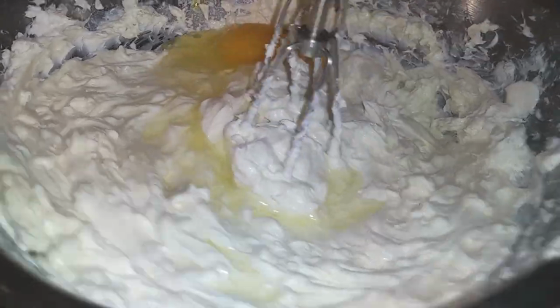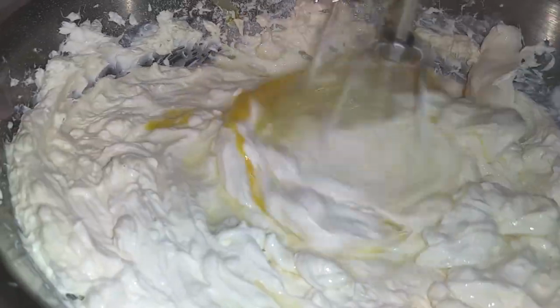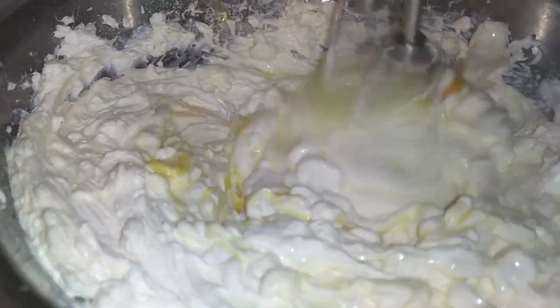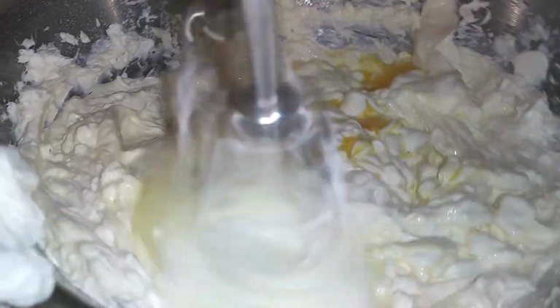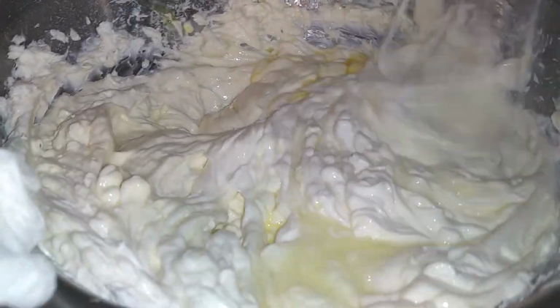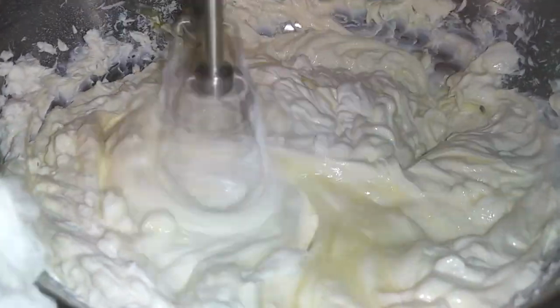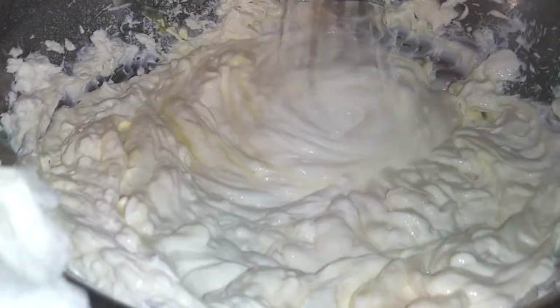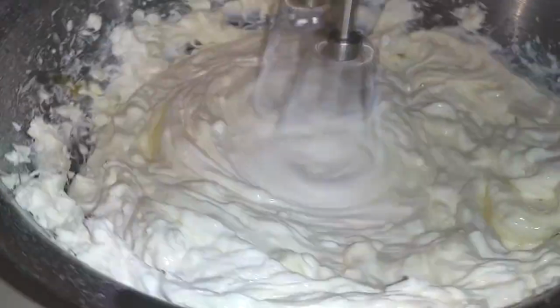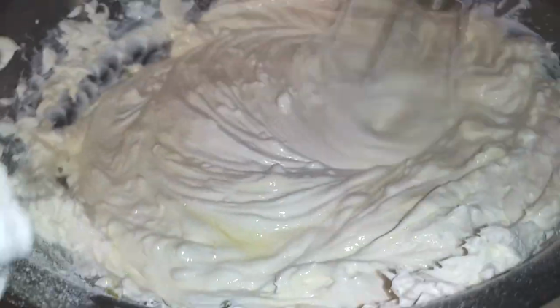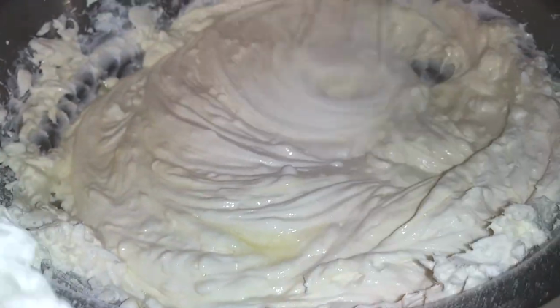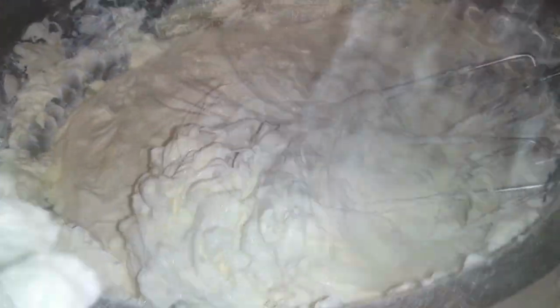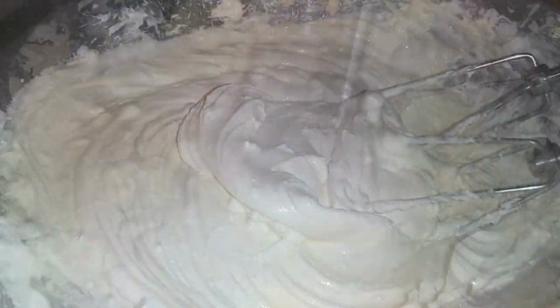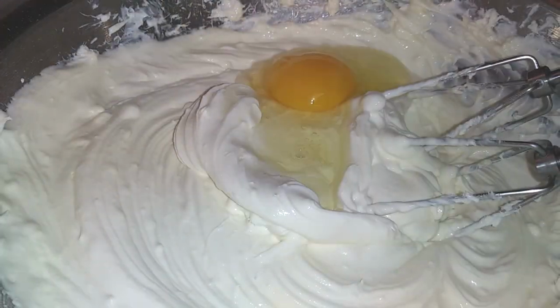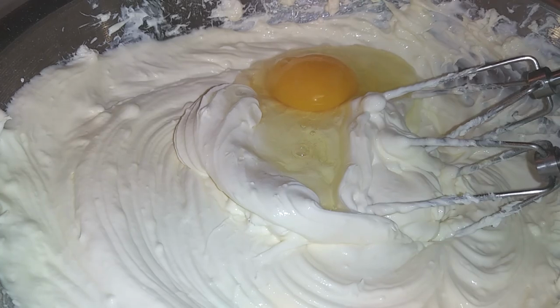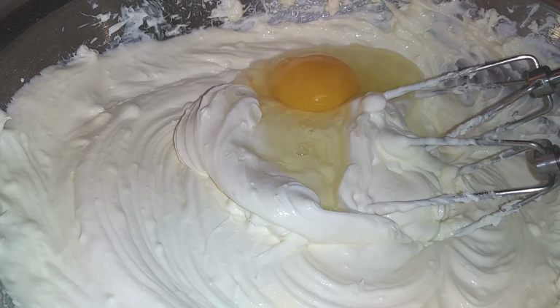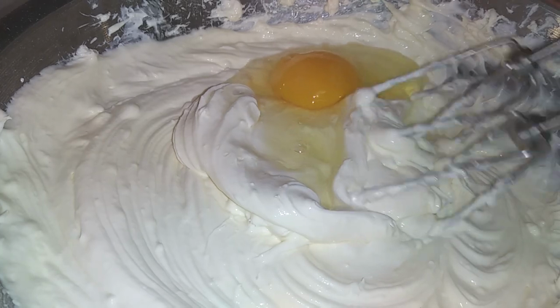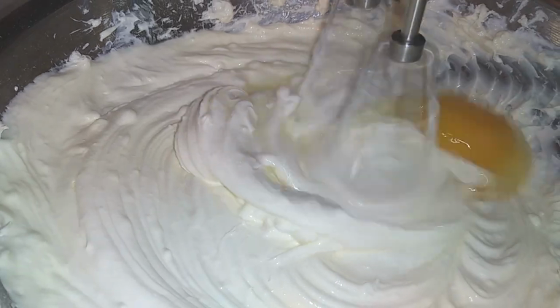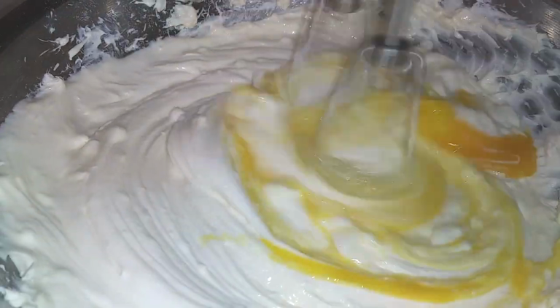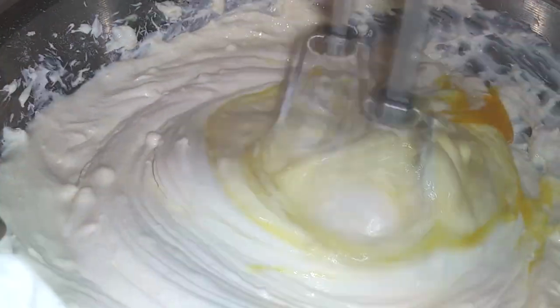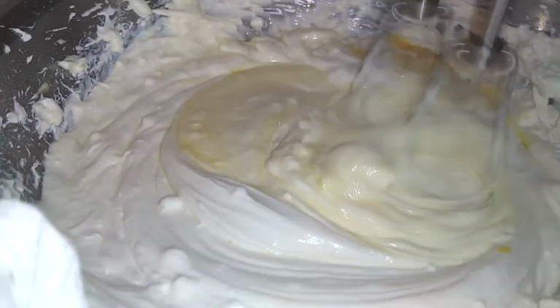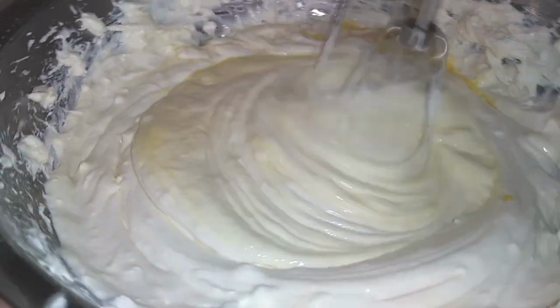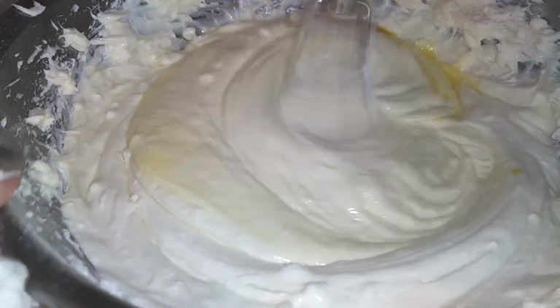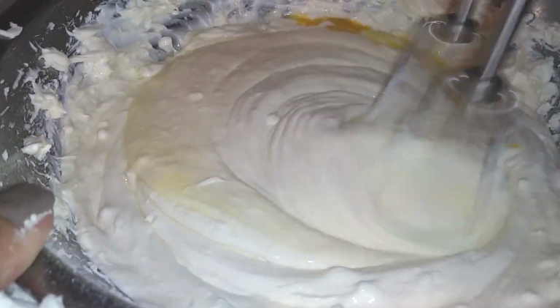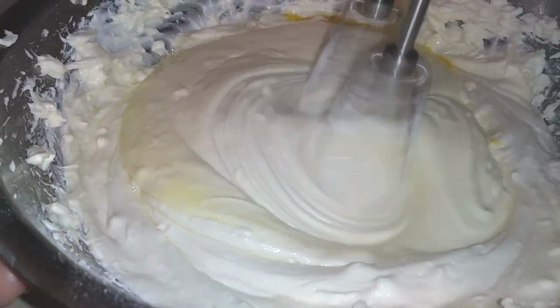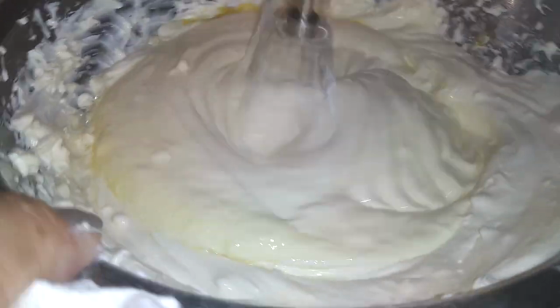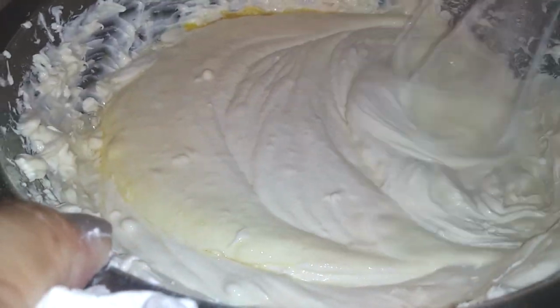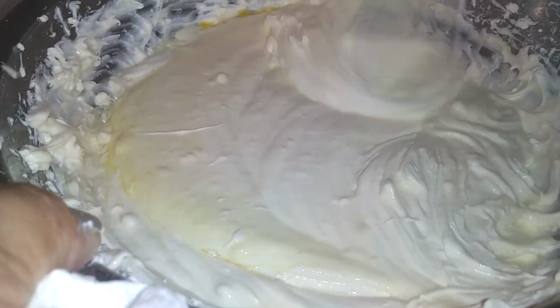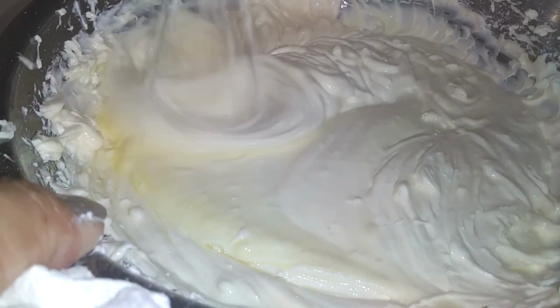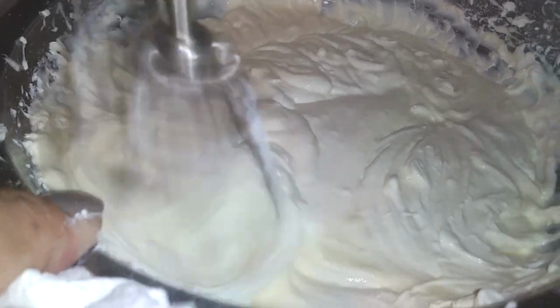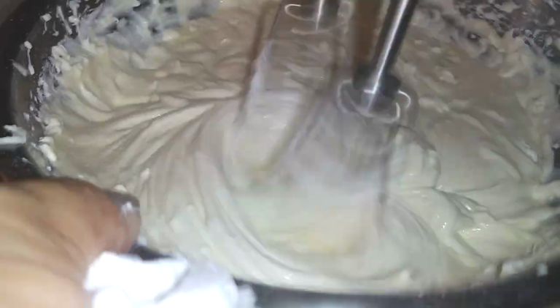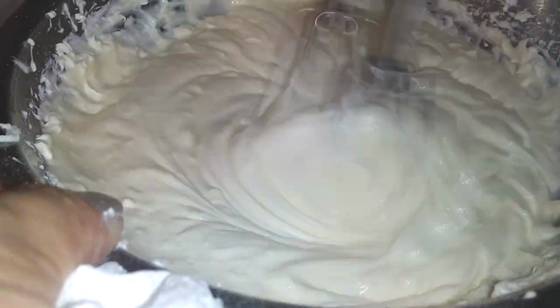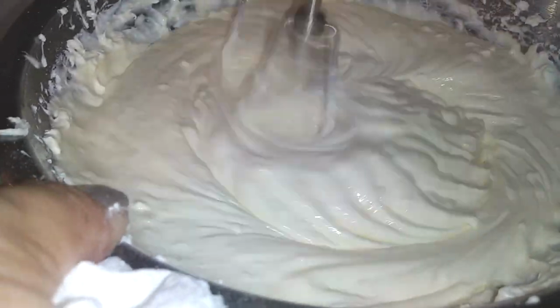So using the same method as Chloe, I added one egg, blended it, then added another egg, blended it, and did my final egg the same way. Continue mixing everything until it's nice and smooth.